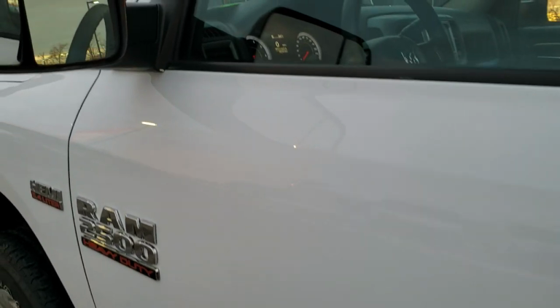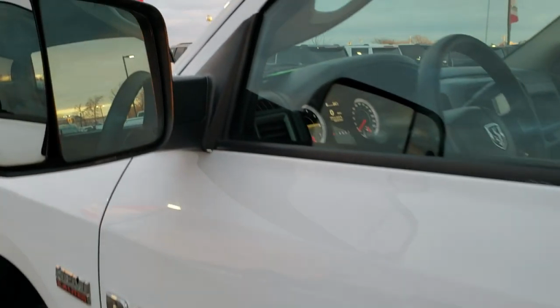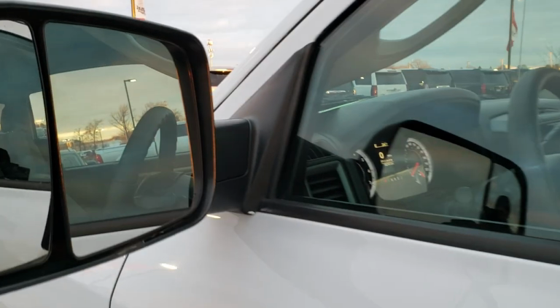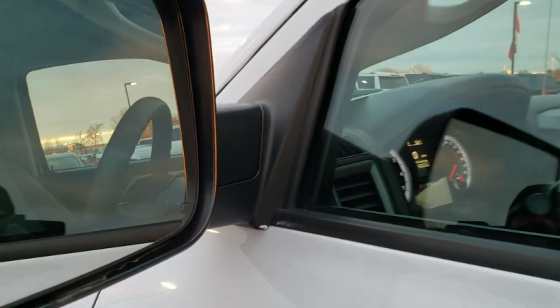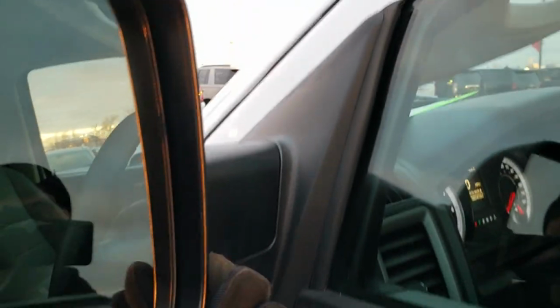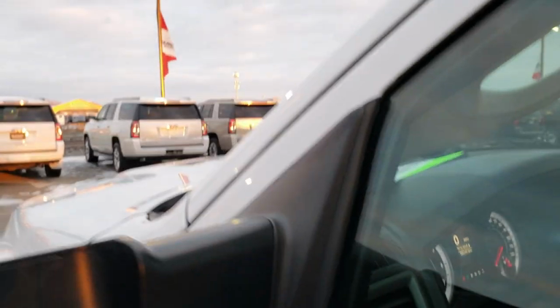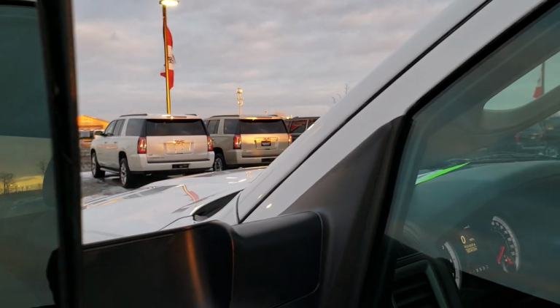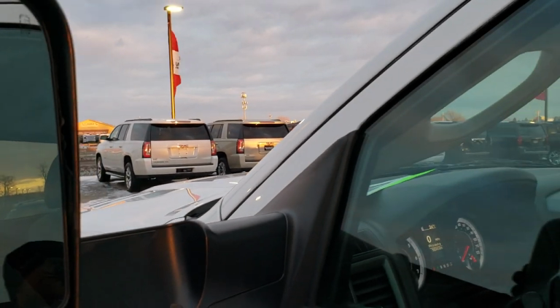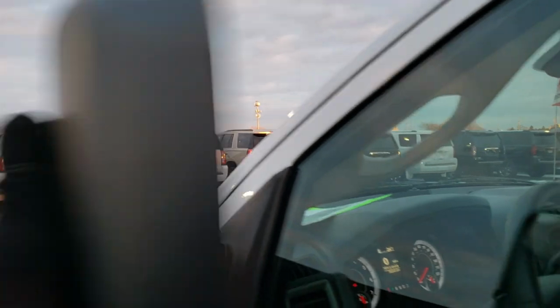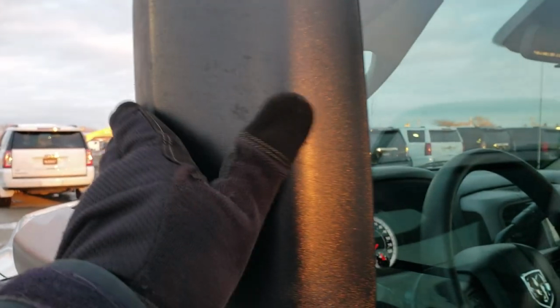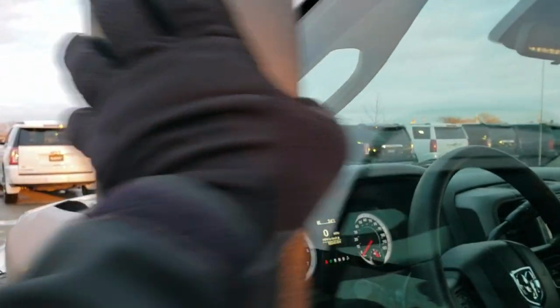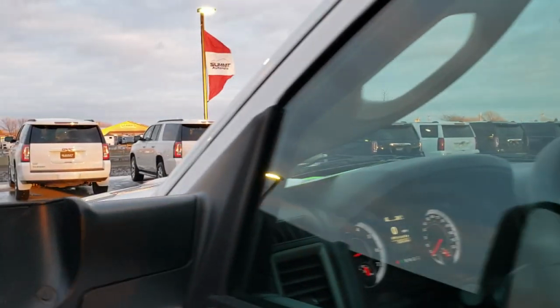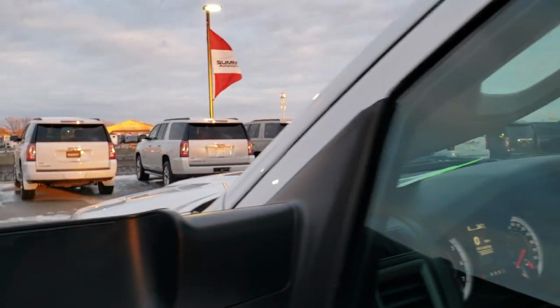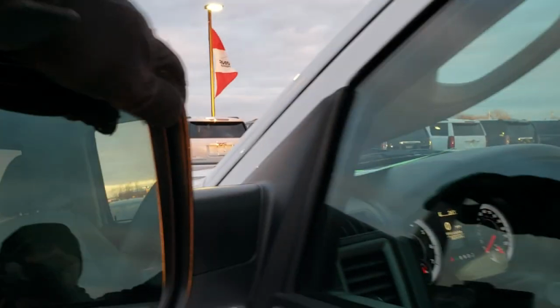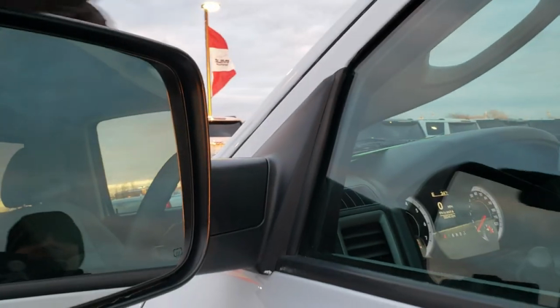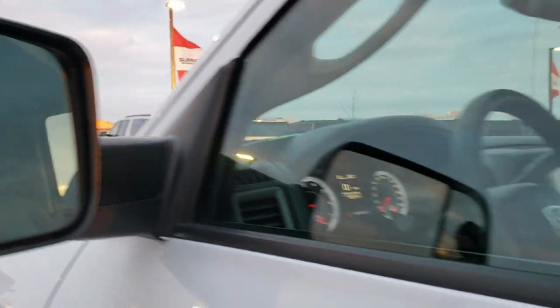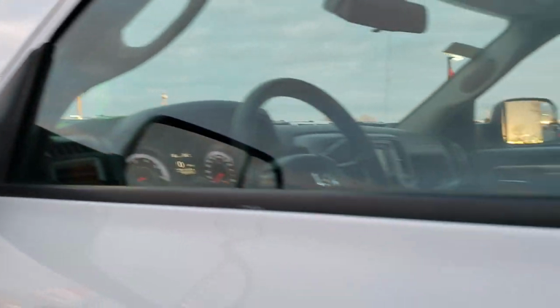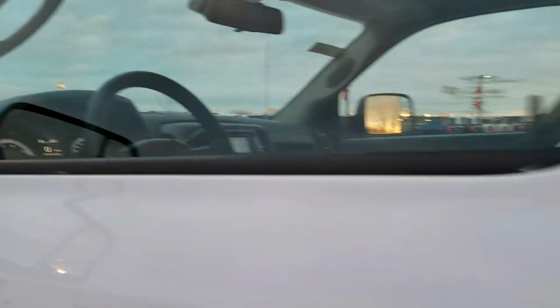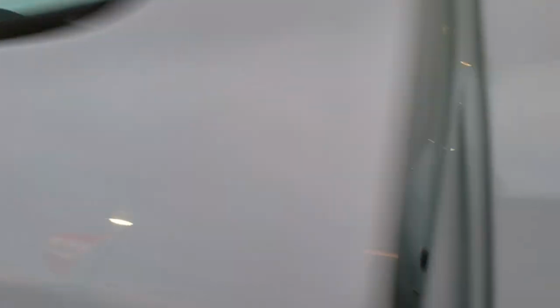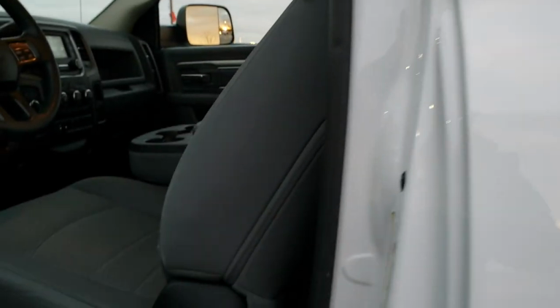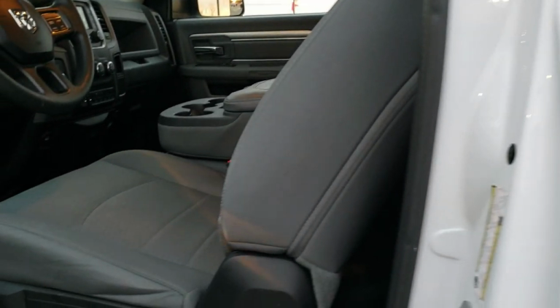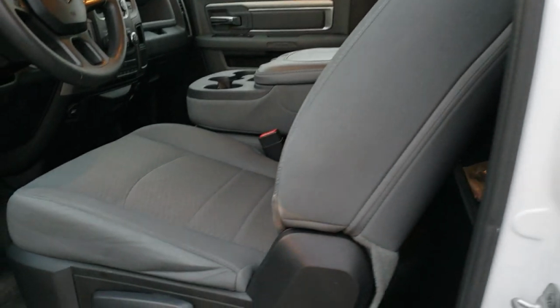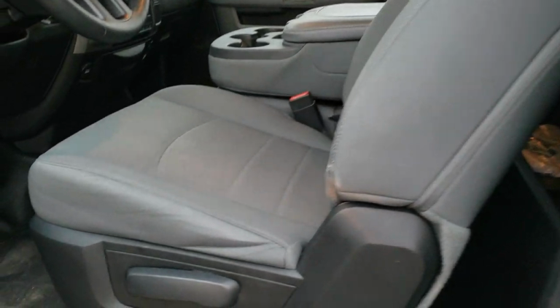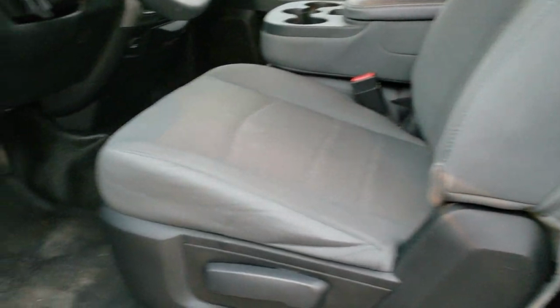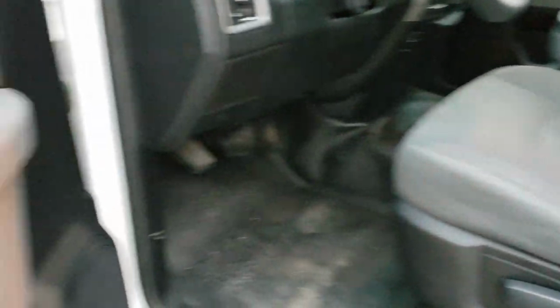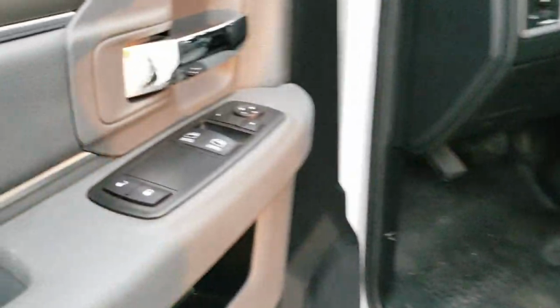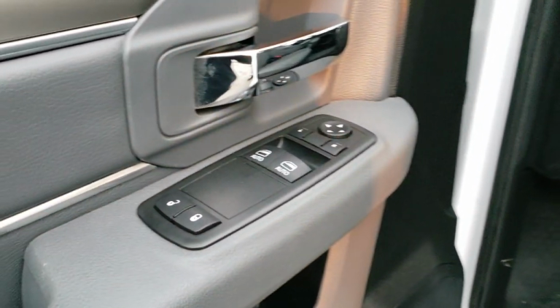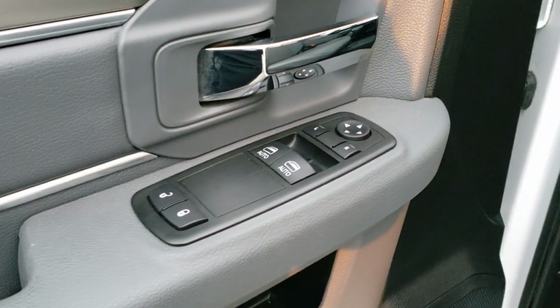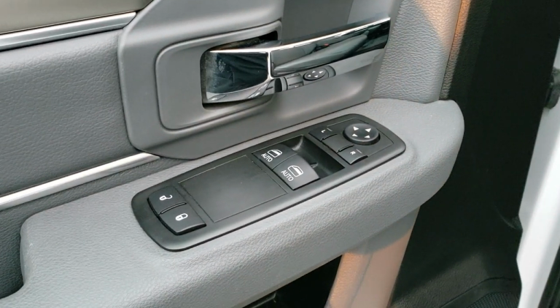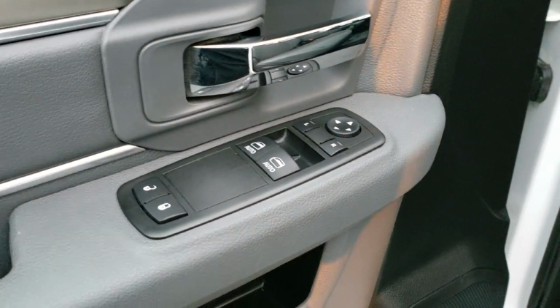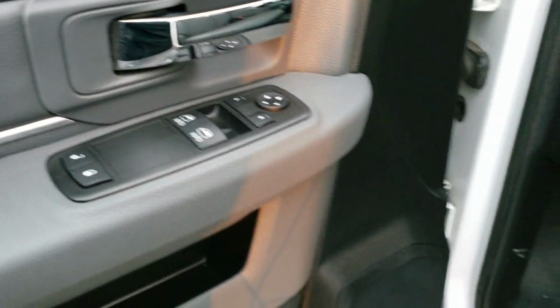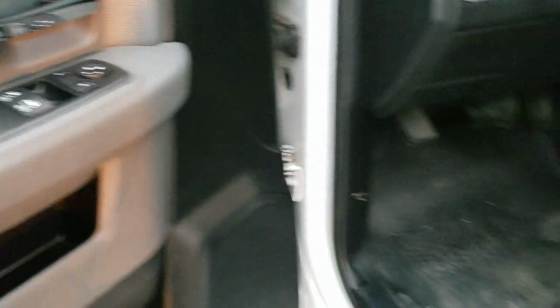It has the heated fold-out tow mirrors — they fold out like so, and they also fold in manually. These mirrors are power. It also has power windows and locks.